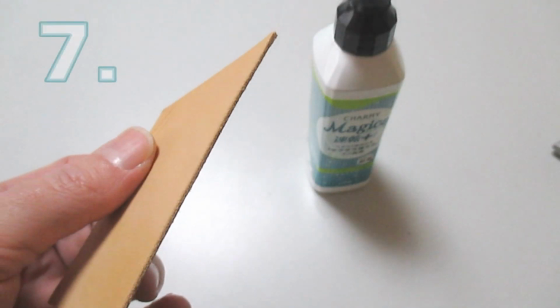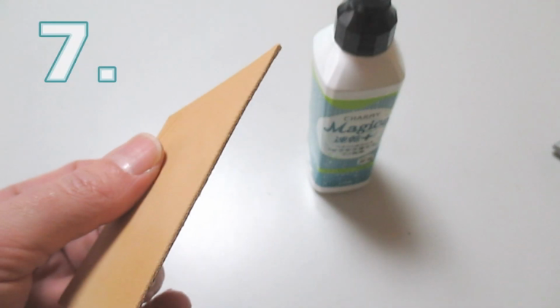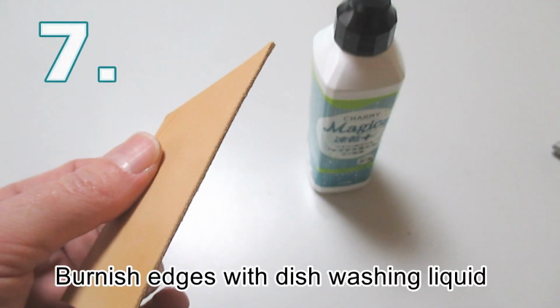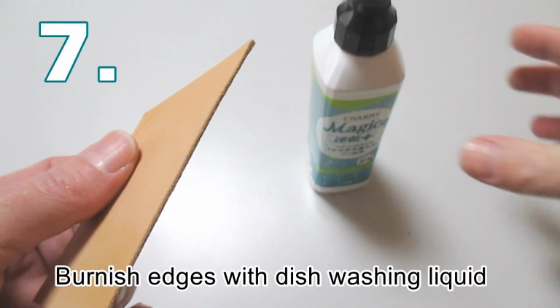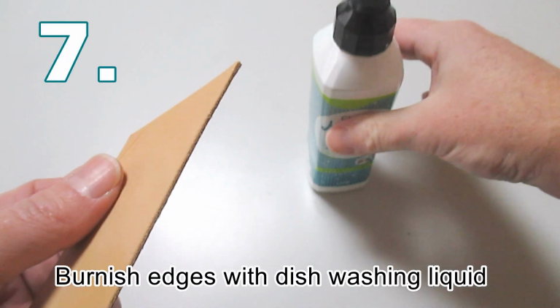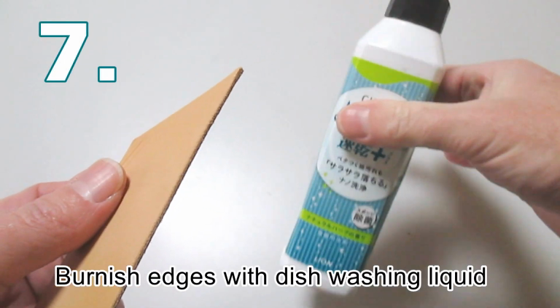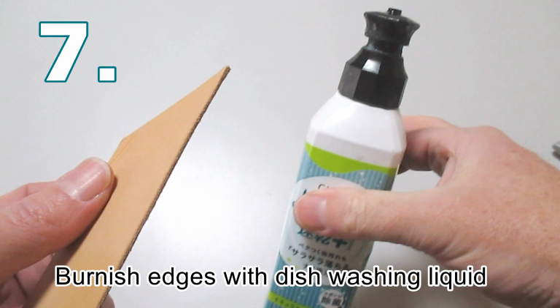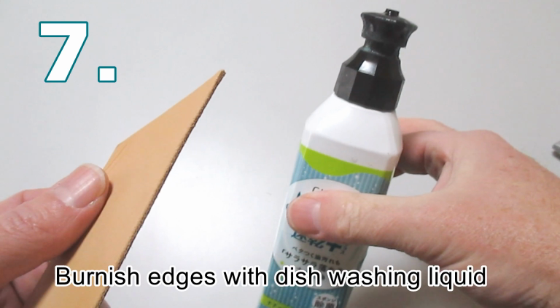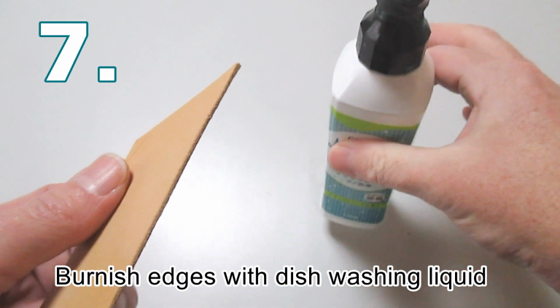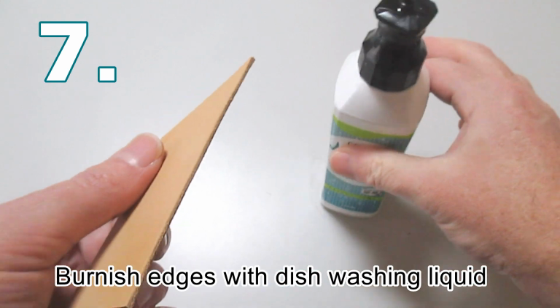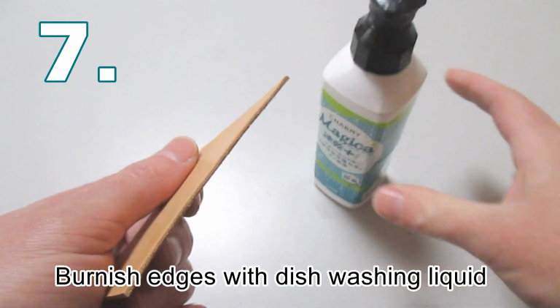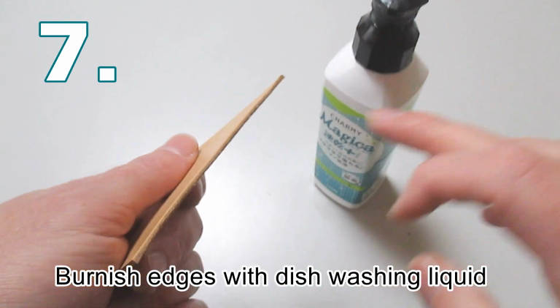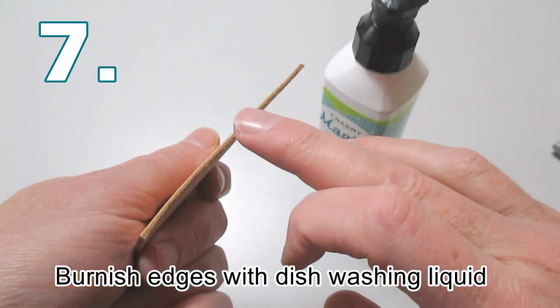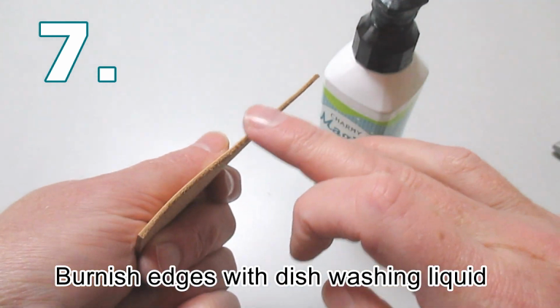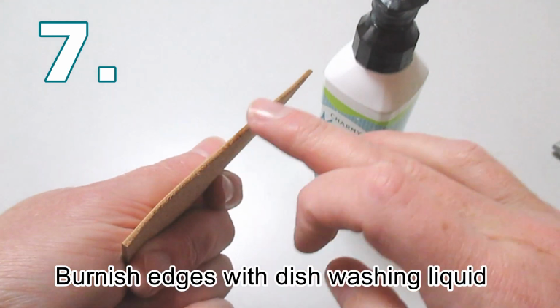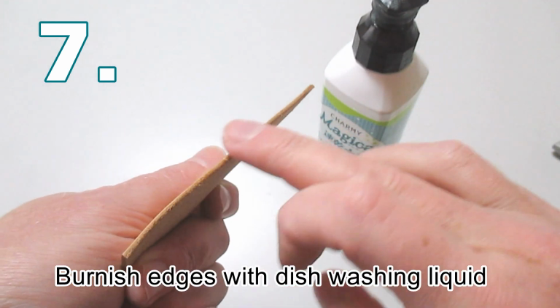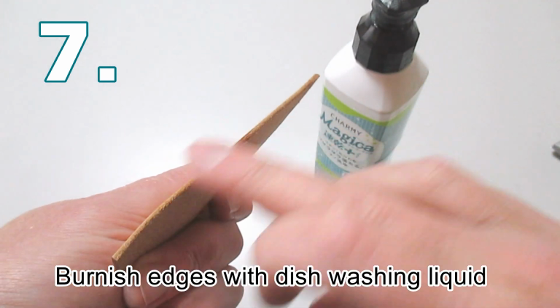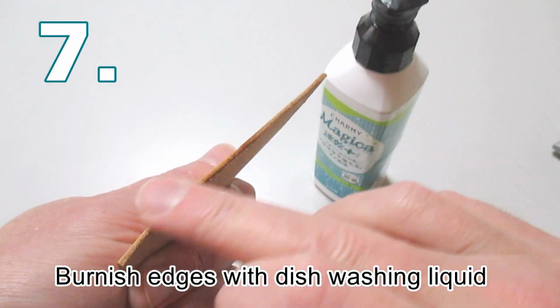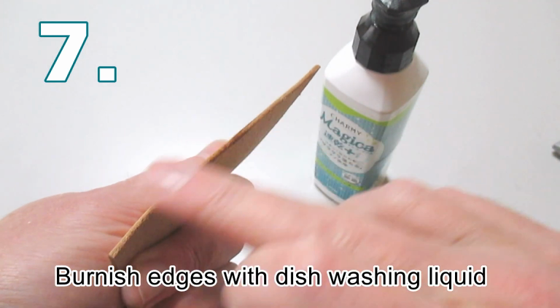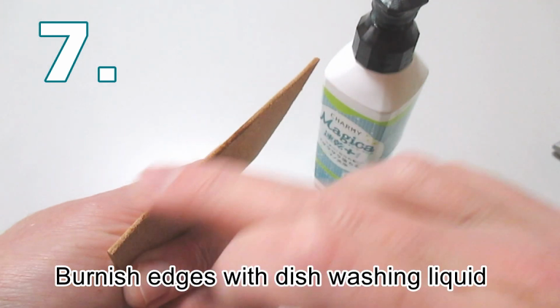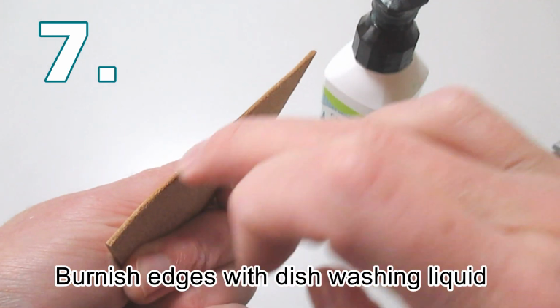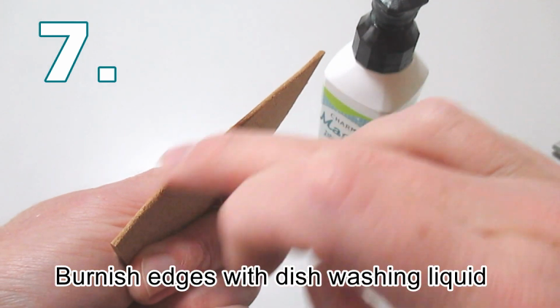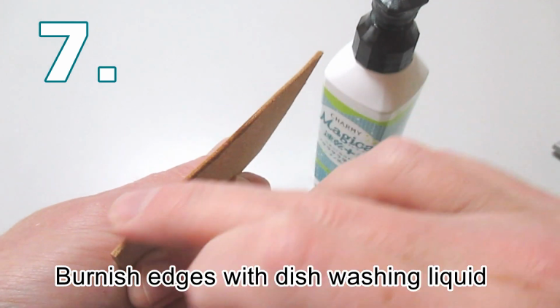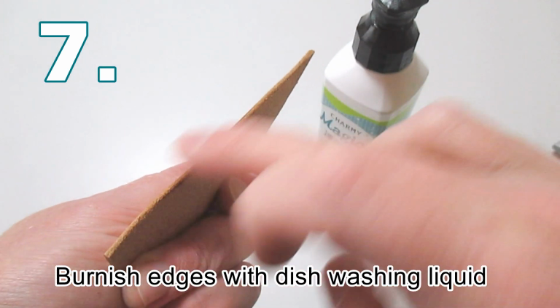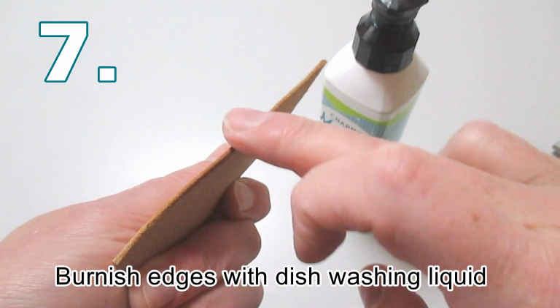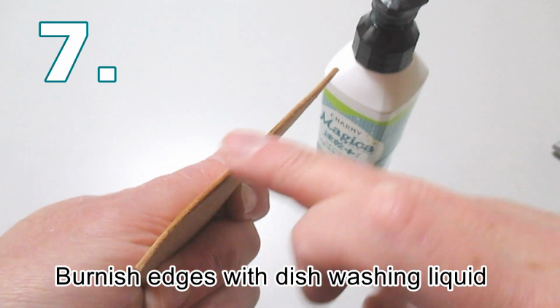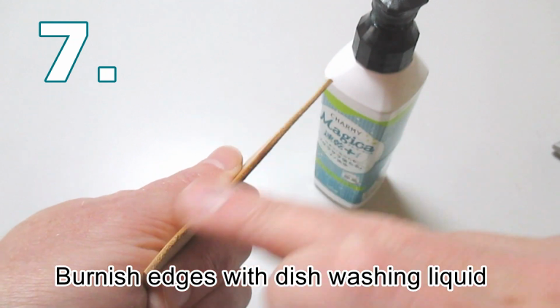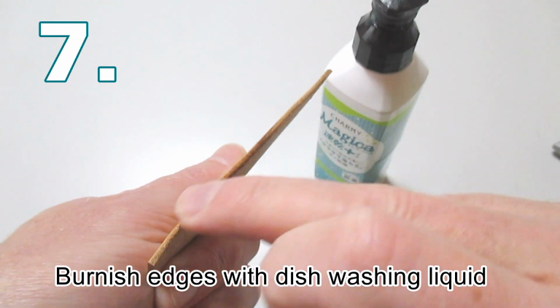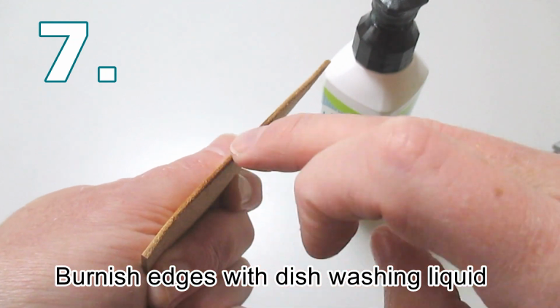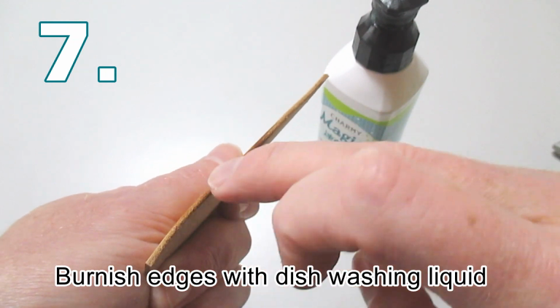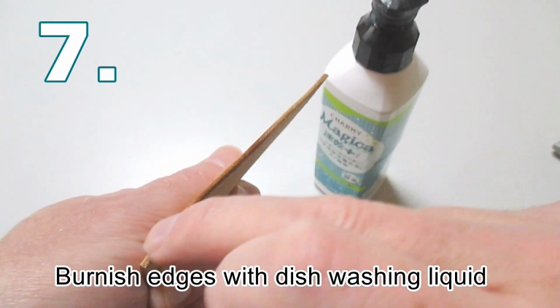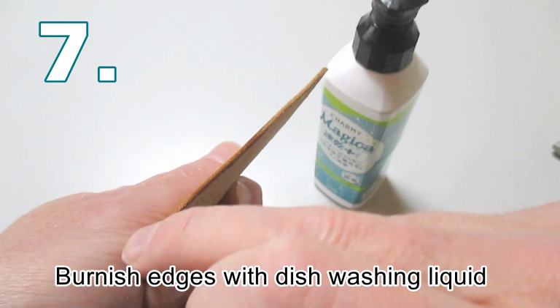If you have no more tokon oil for burnishing the edges of your leather, you can always use something like shampoo or dish wash liquid as an alternative.